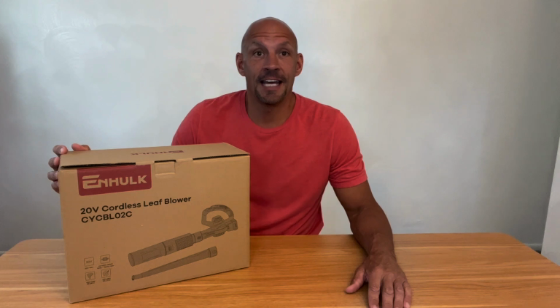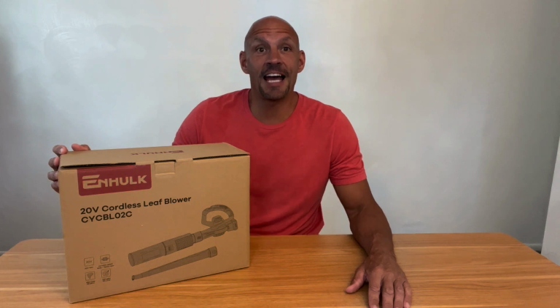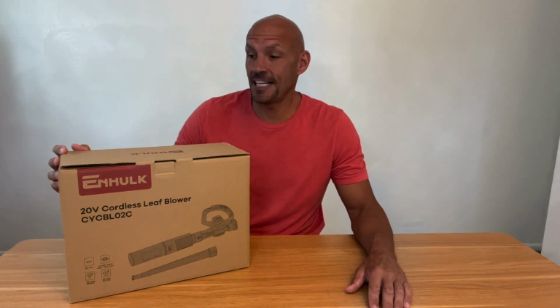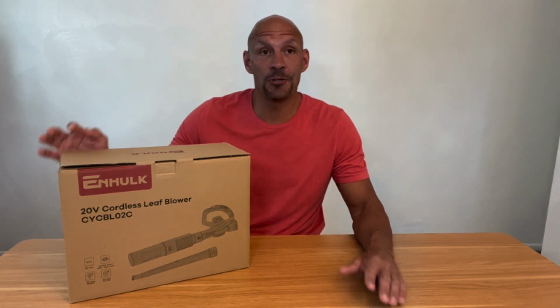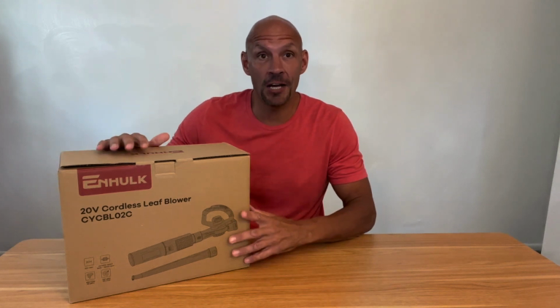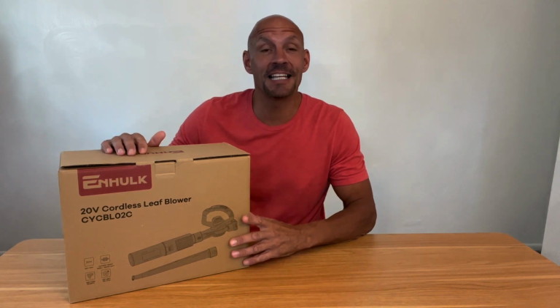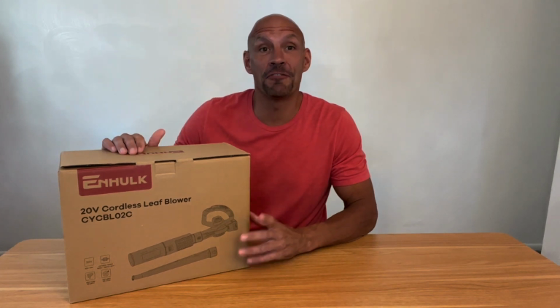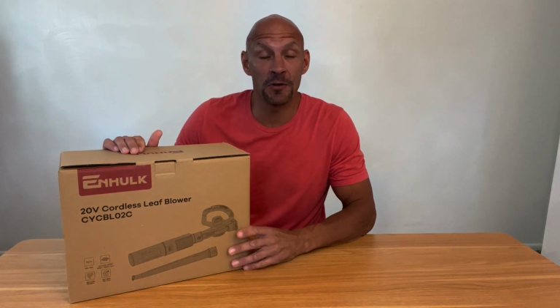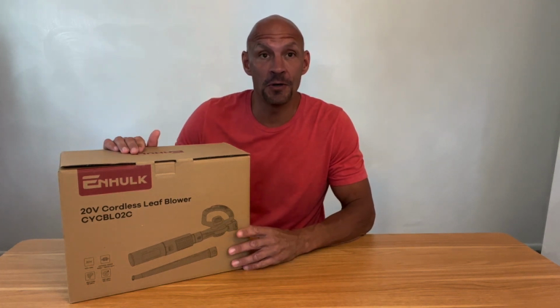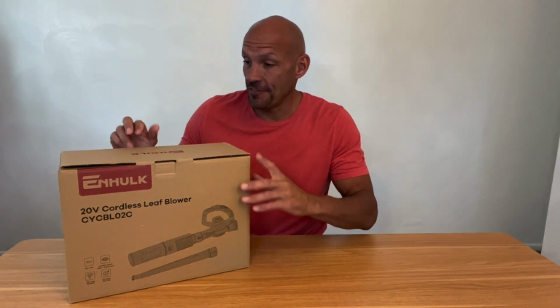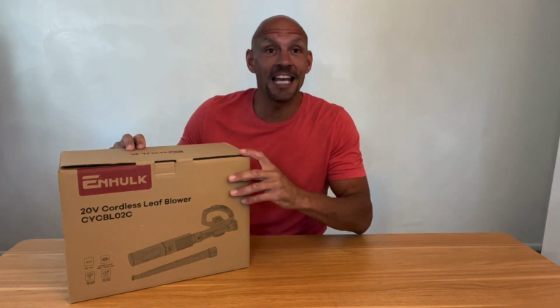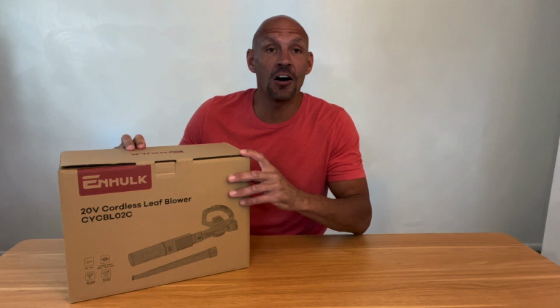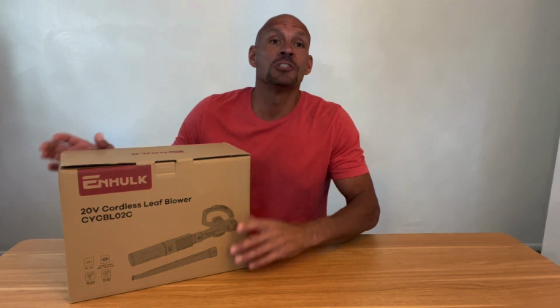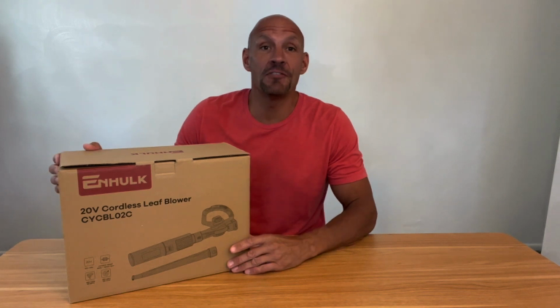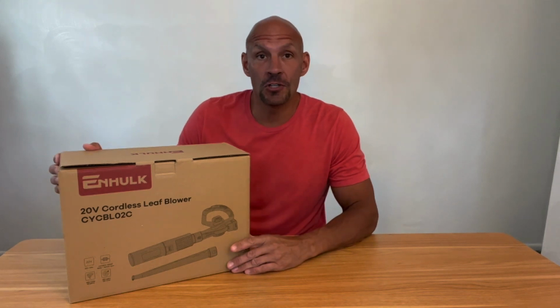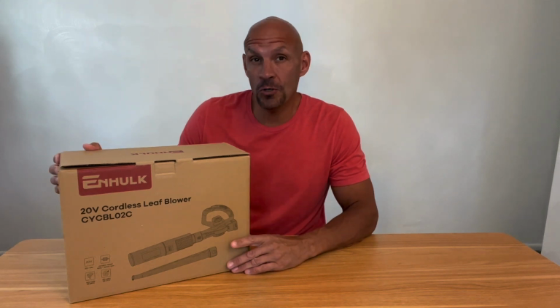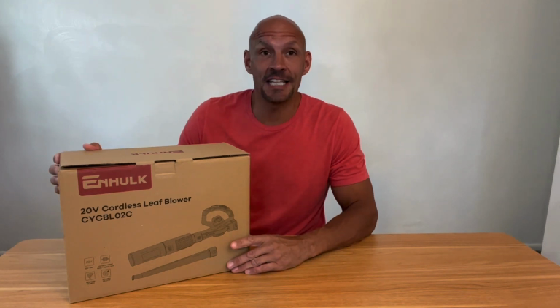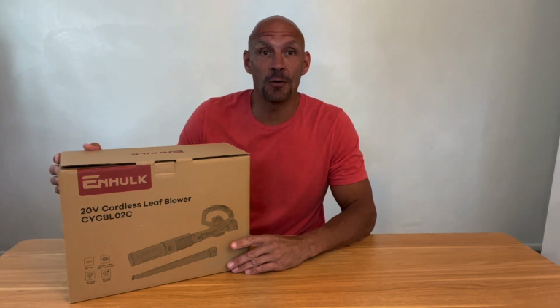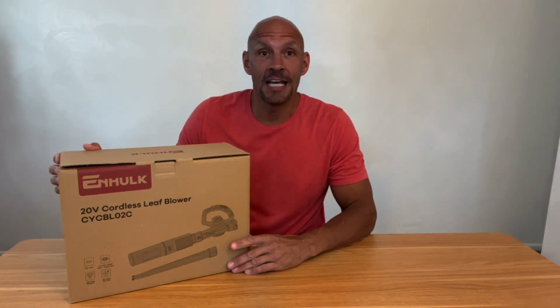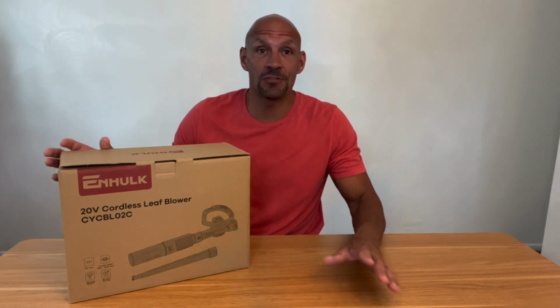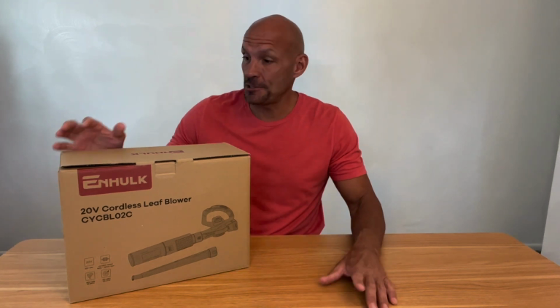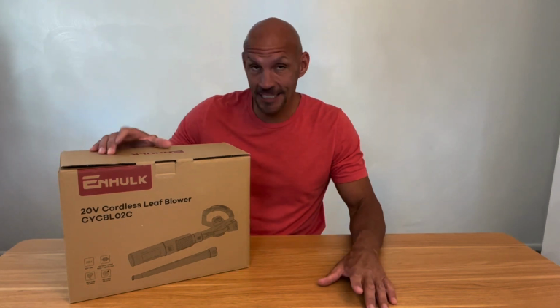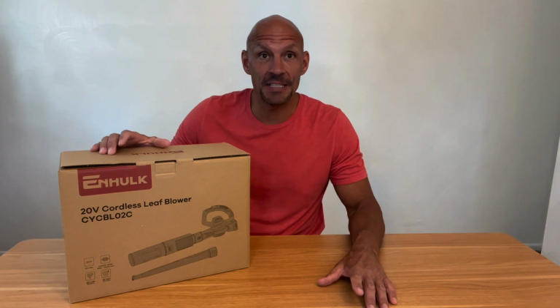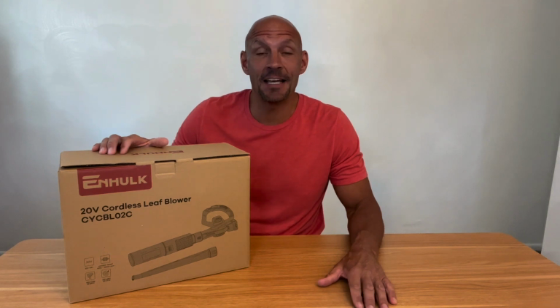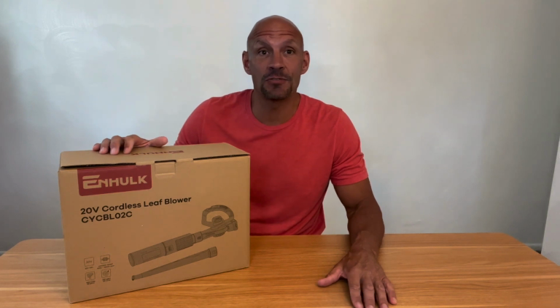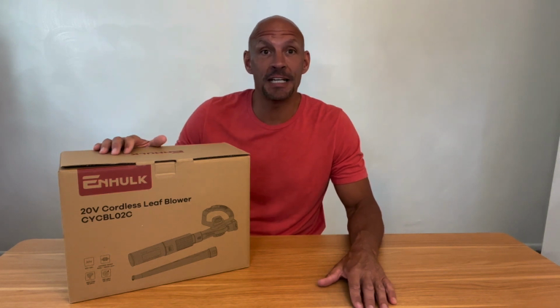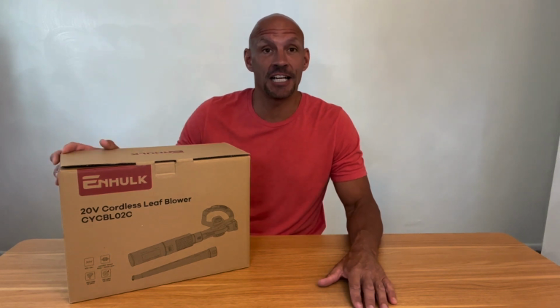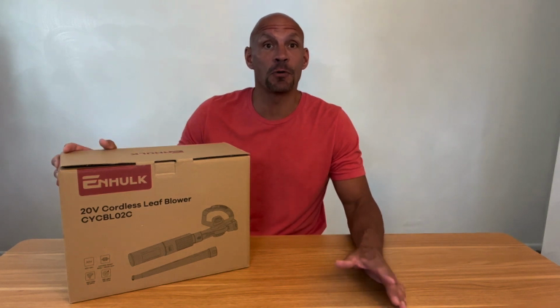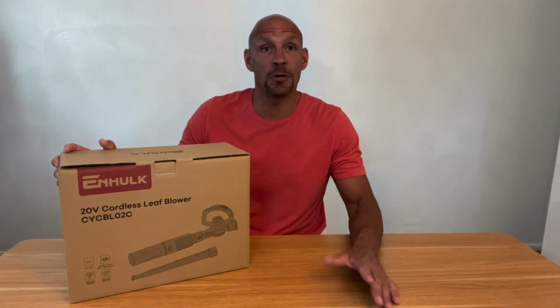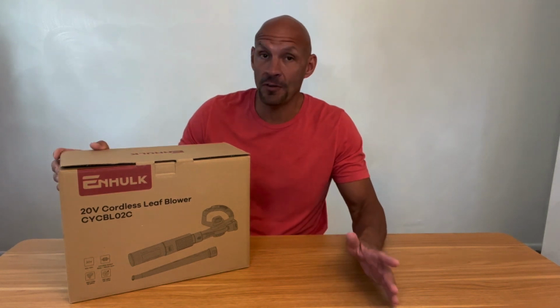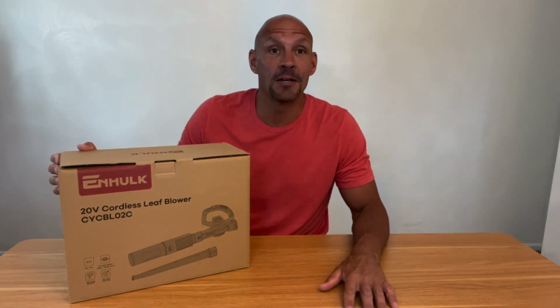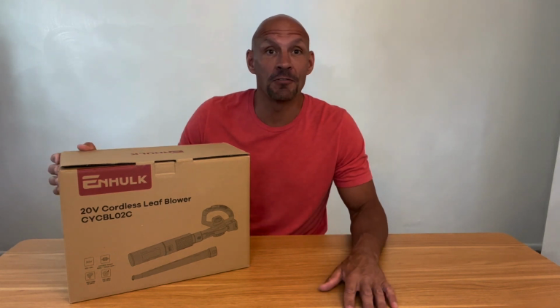Hey guys, Scott here. Today I'm going to do an unboxing and full review of this N-Hulk 20-volt cordless leaf blower. Just for transparency, this company did send me this for free in exchange for a review, but it won't affect my review.